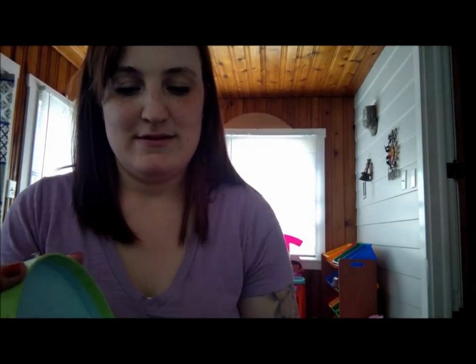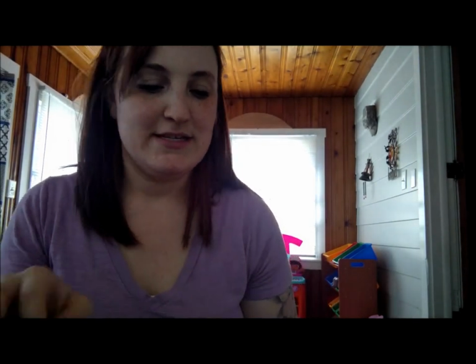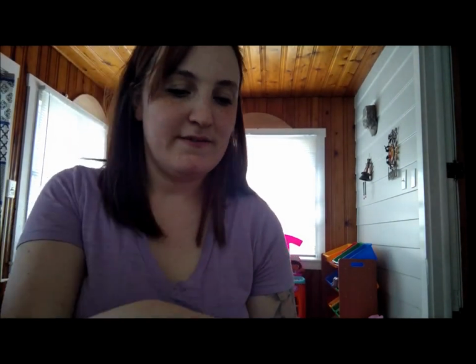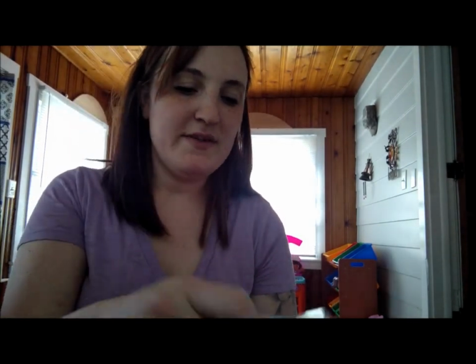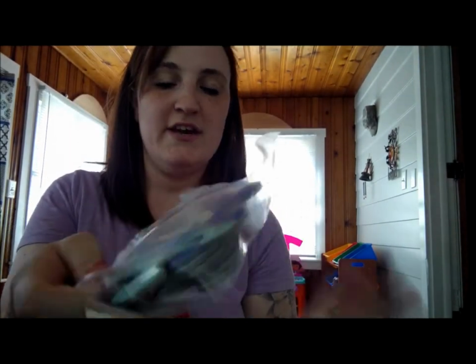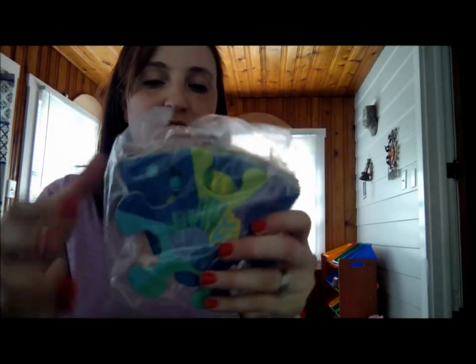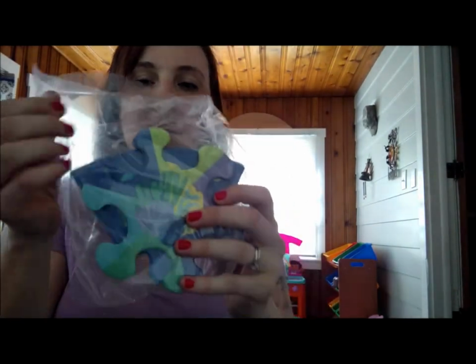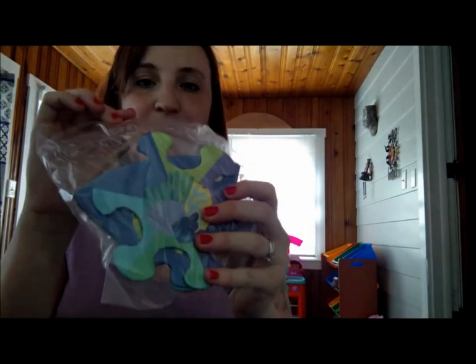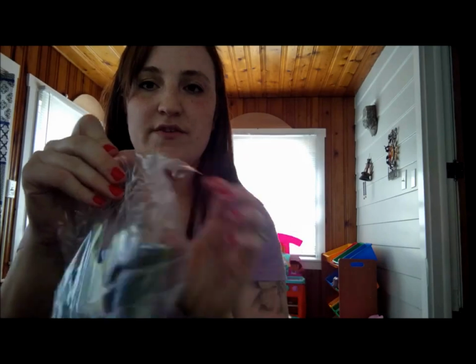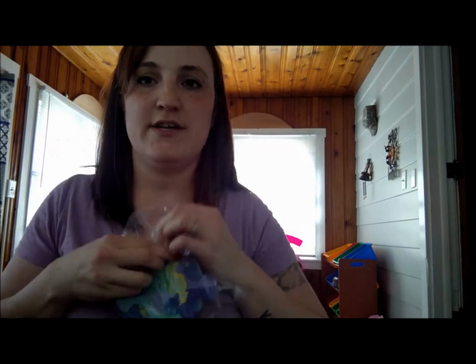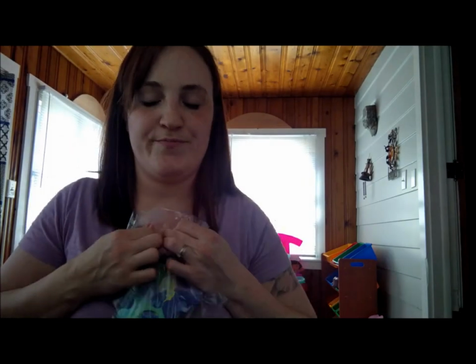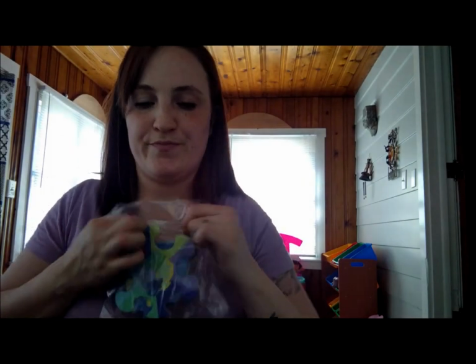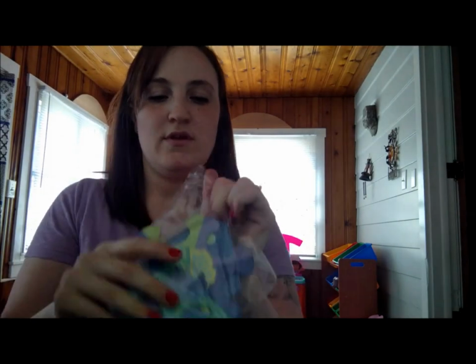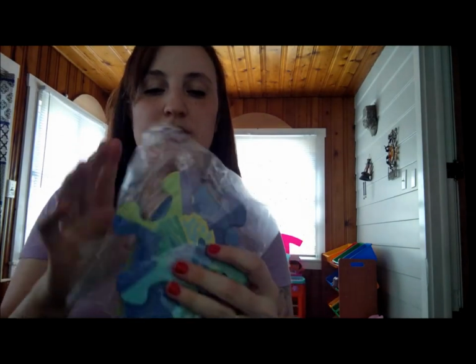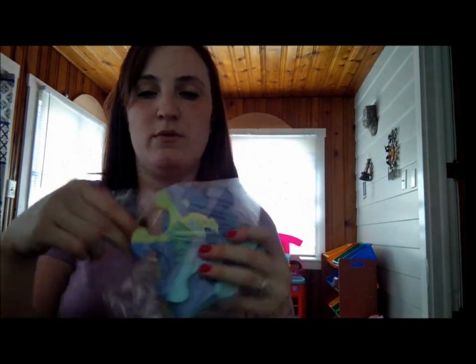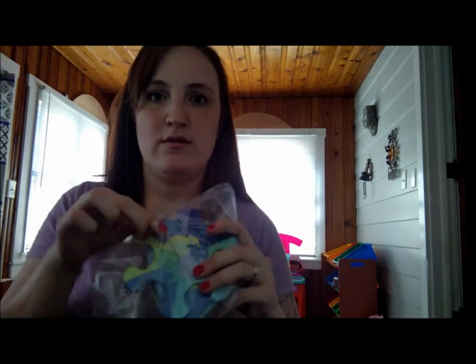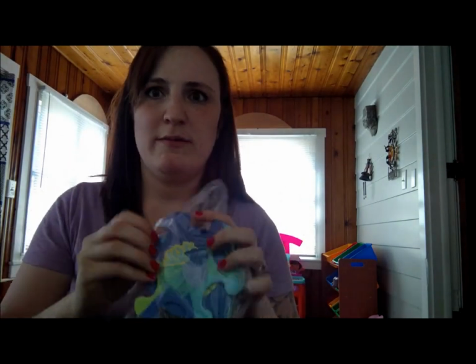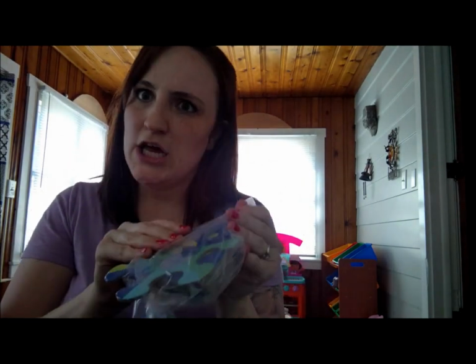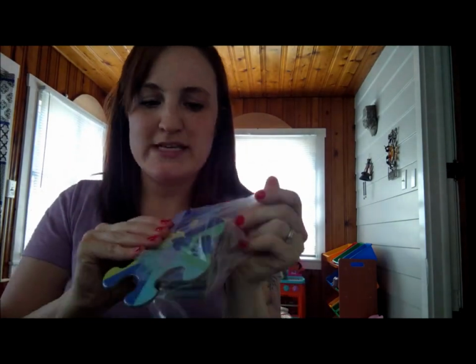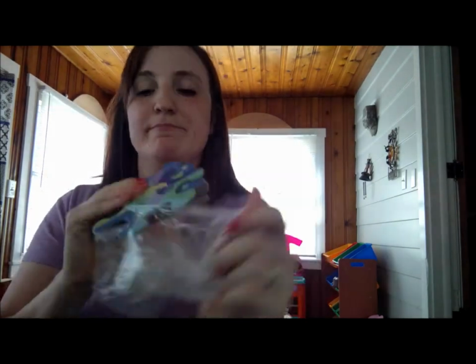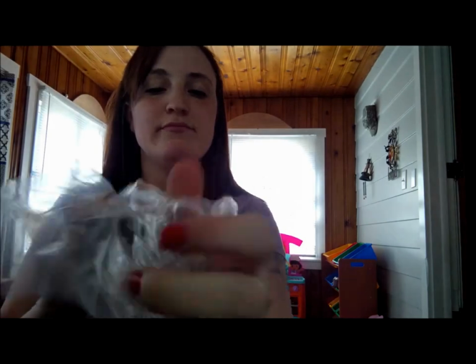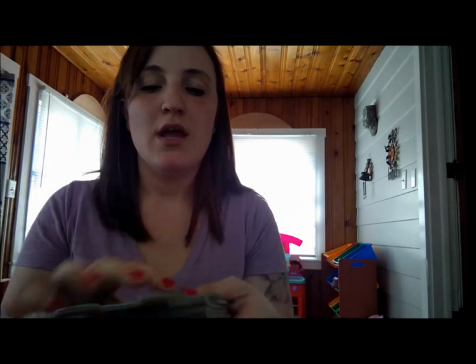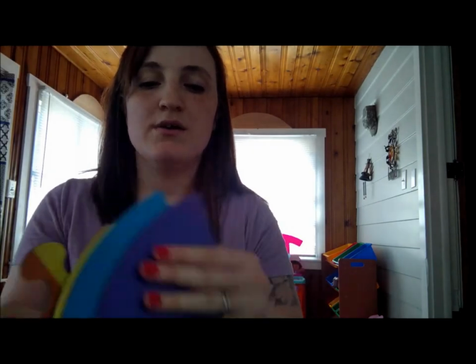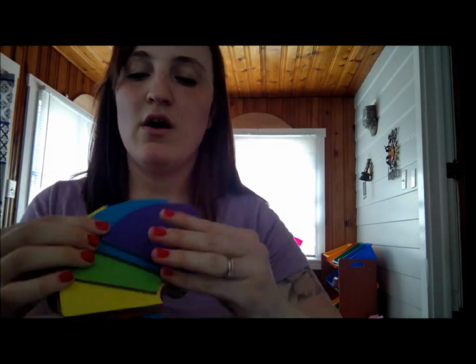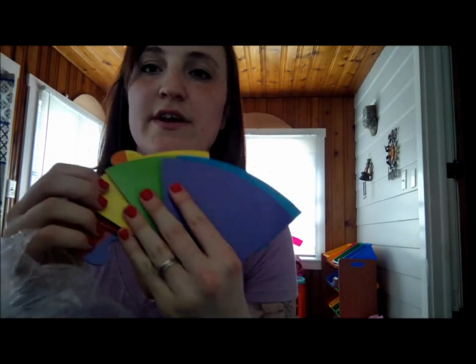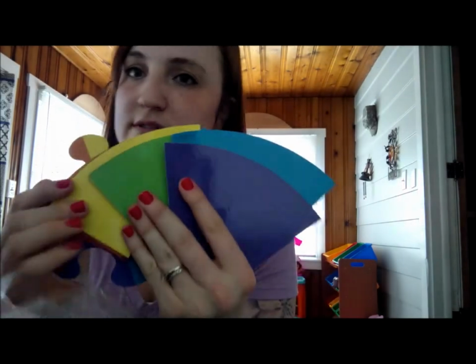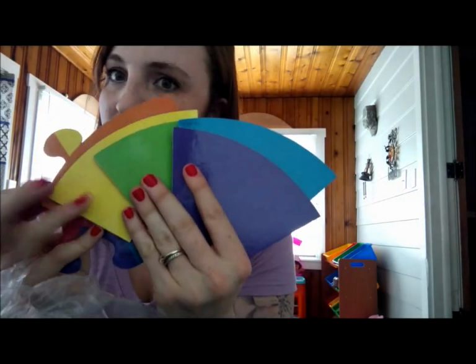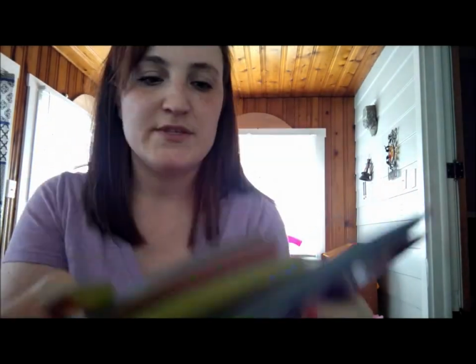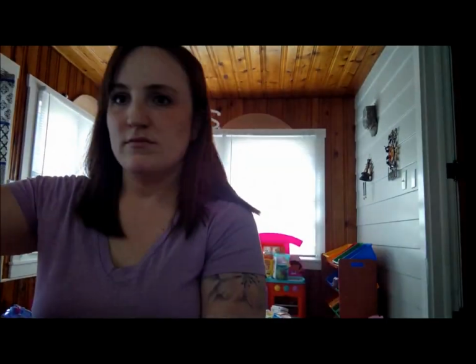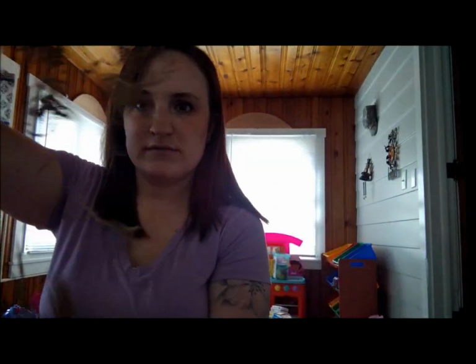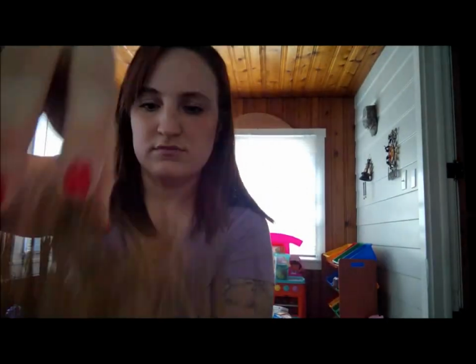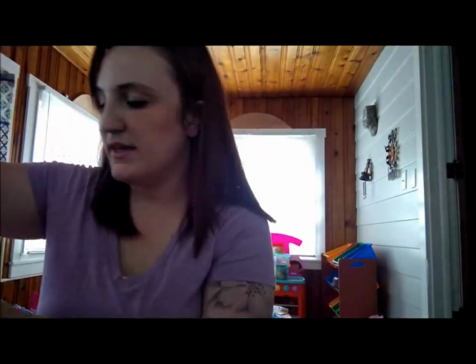I'm not going to do a whole review — oh, these are cute! They're all different colors. Let's open it real quick. This video might be a little longer than I expected. Oh, so they're all different — it's the color wheel, so more of this.